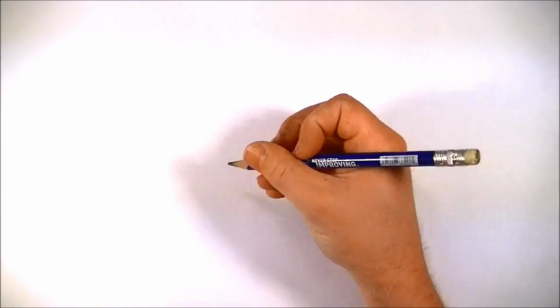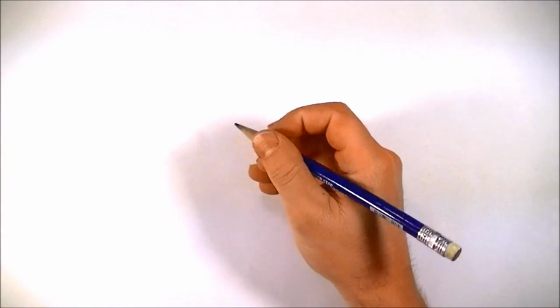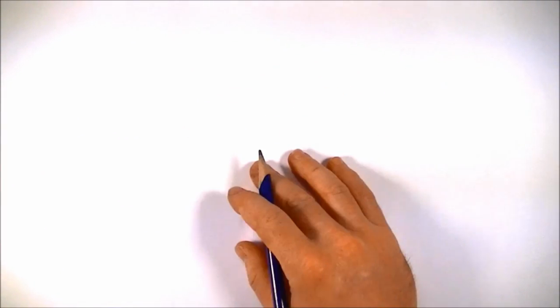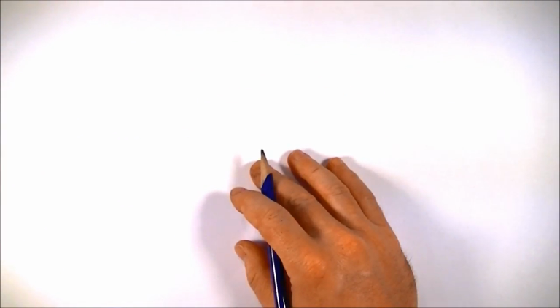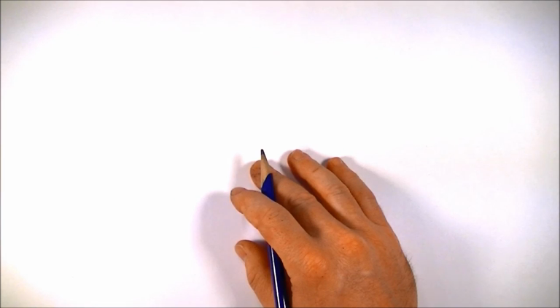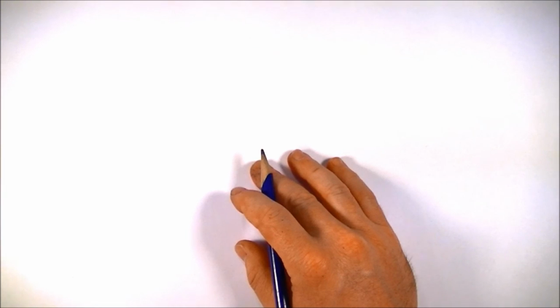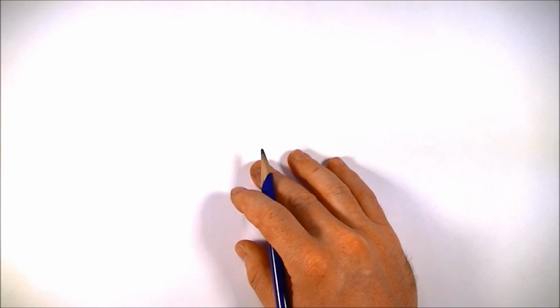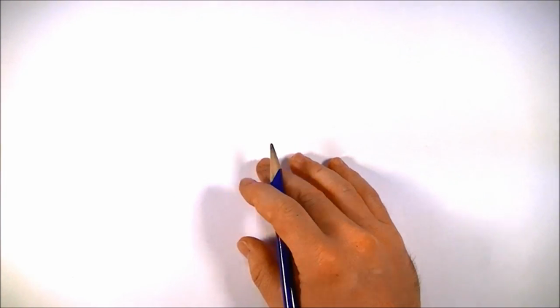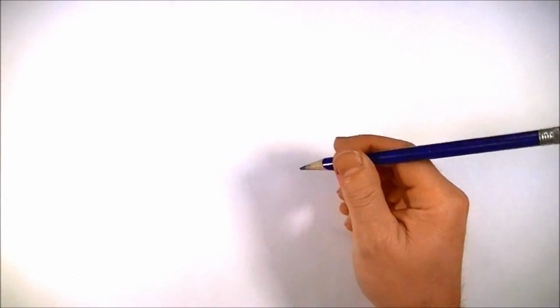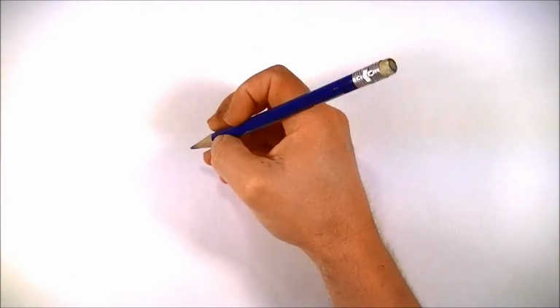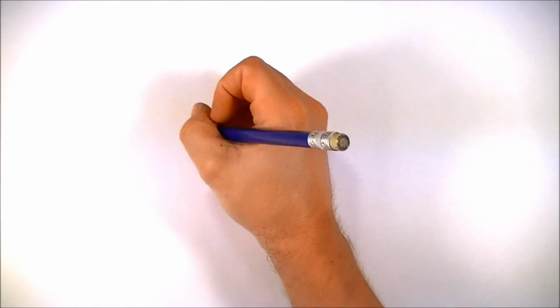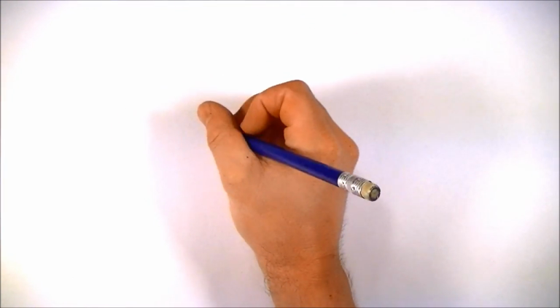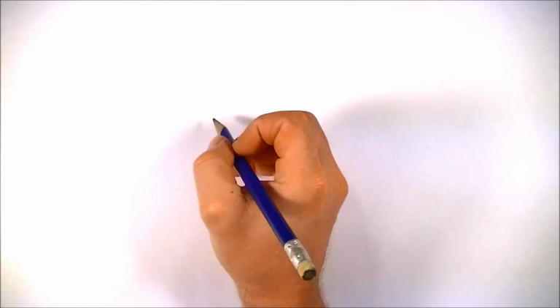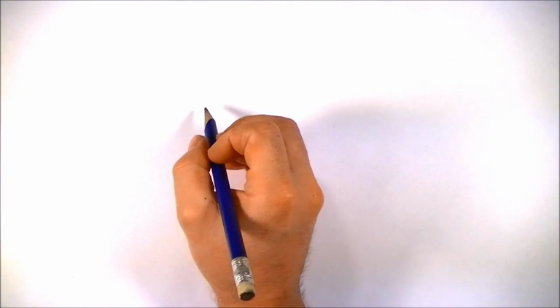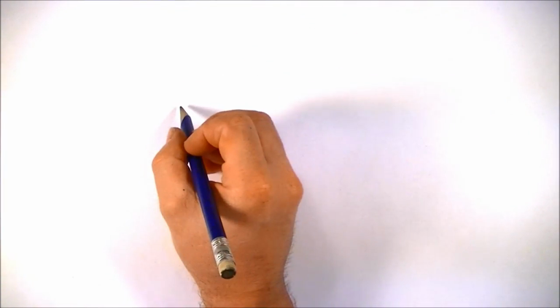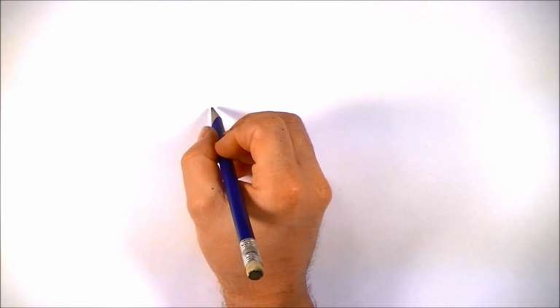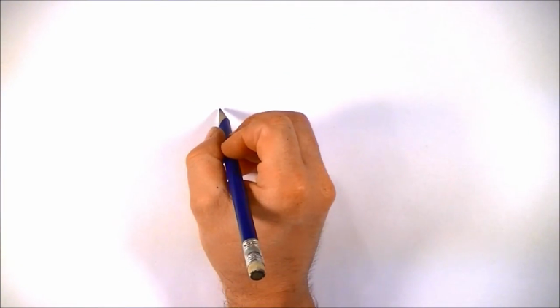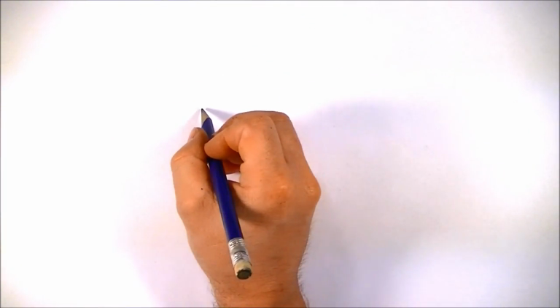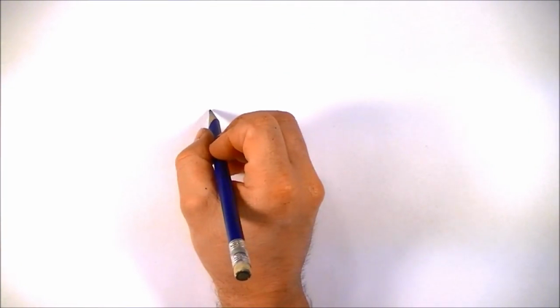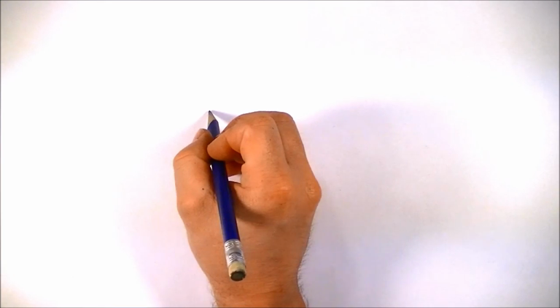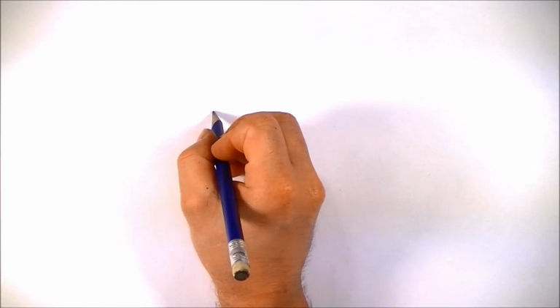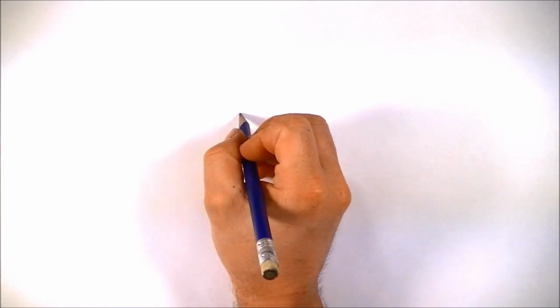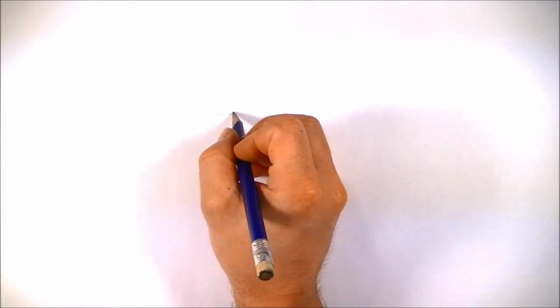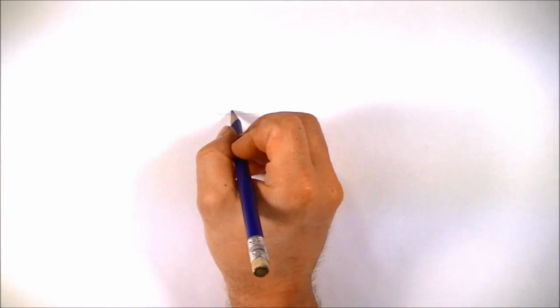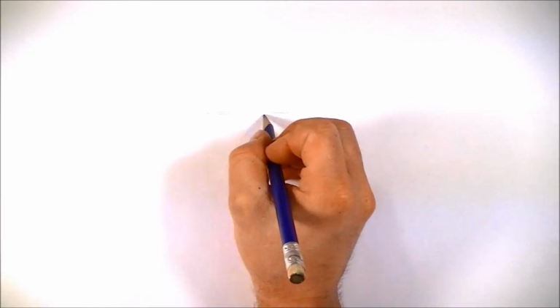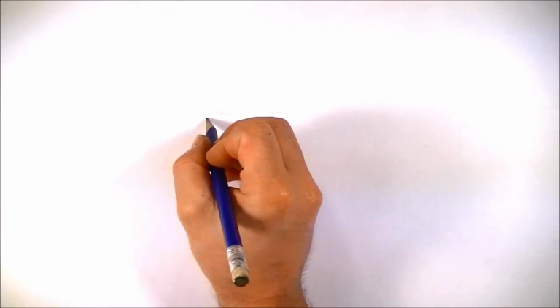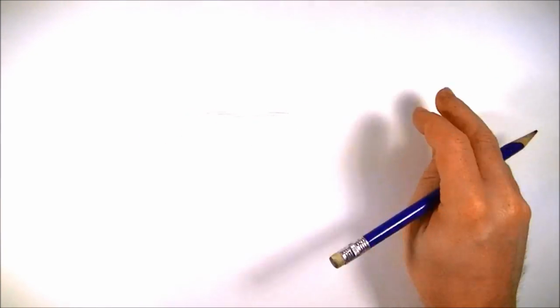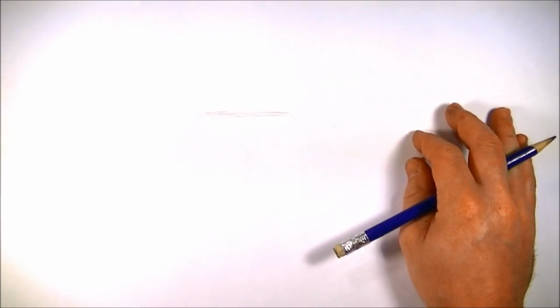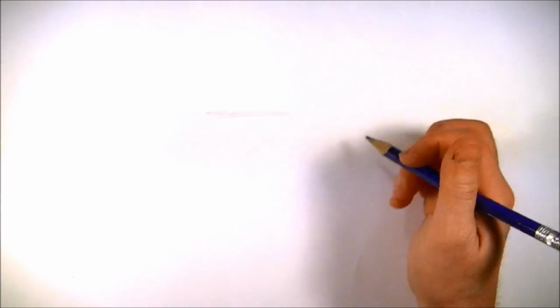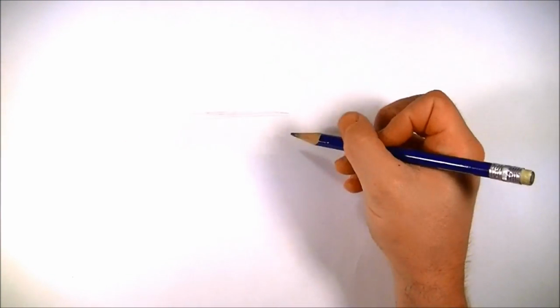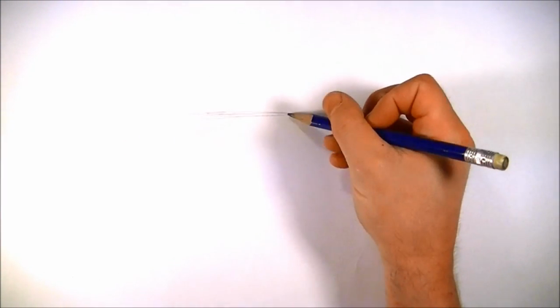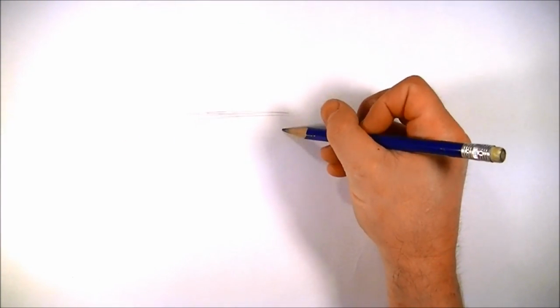We're going to start off by drawing a simple triangle. We tried this last time, if you followed my last lesson. It's going to be upside down when we get done with it.